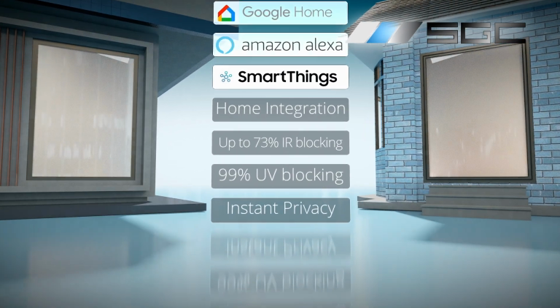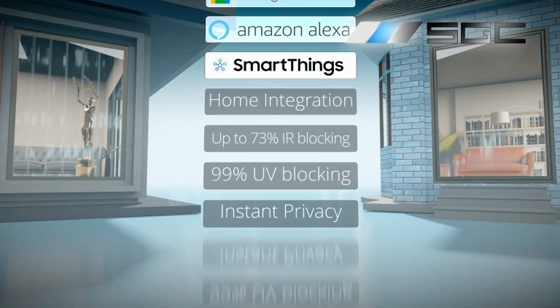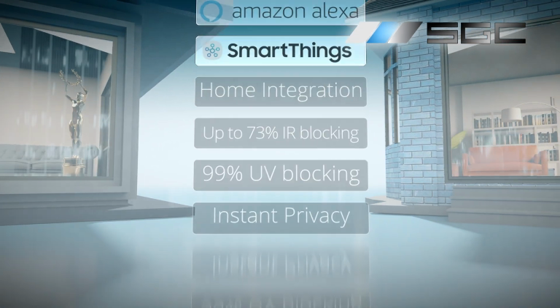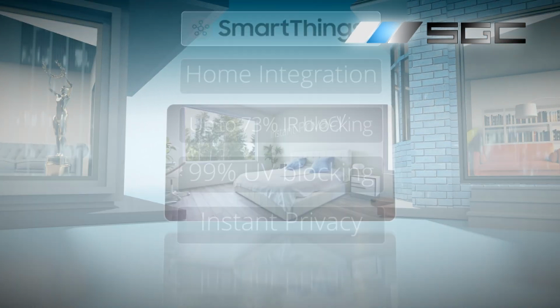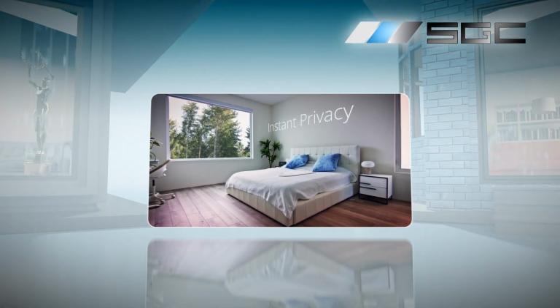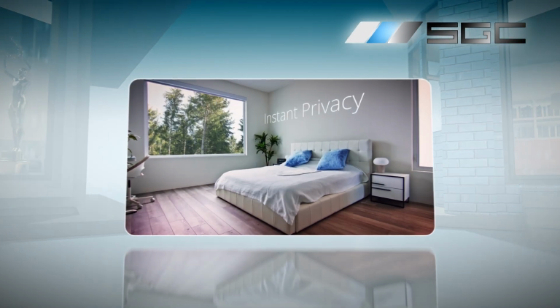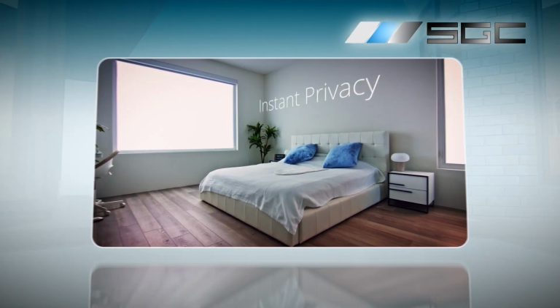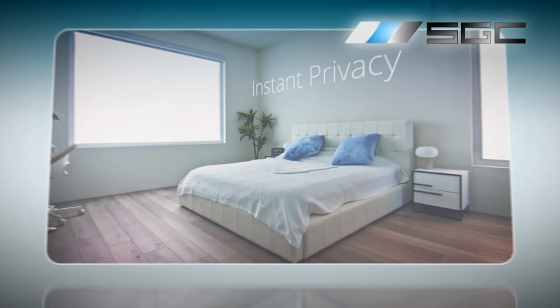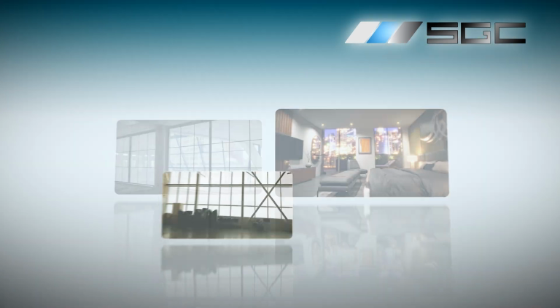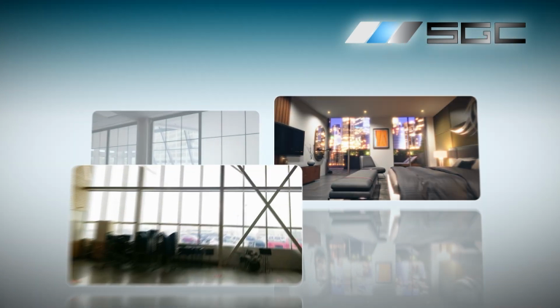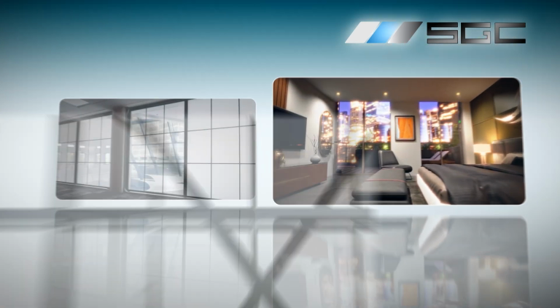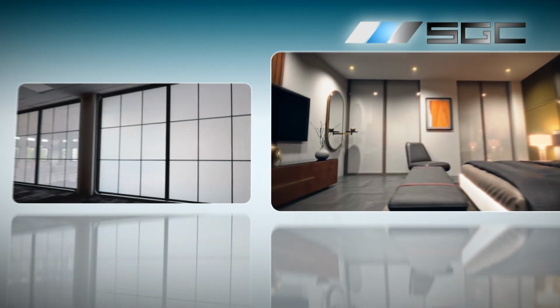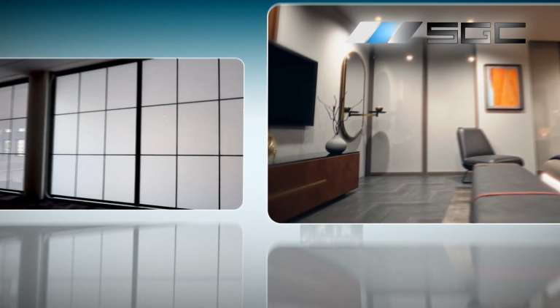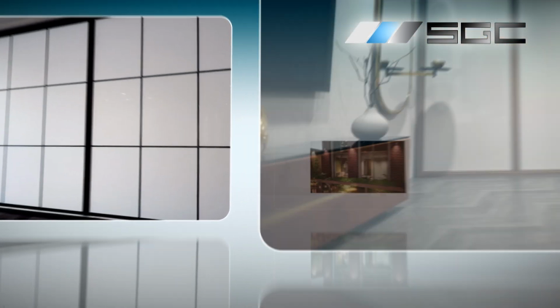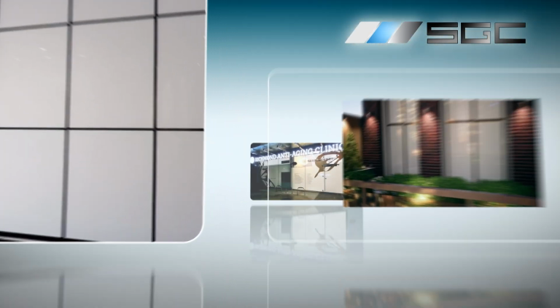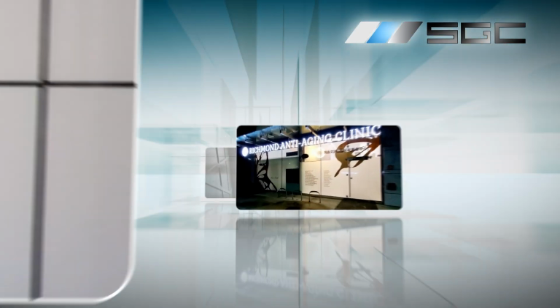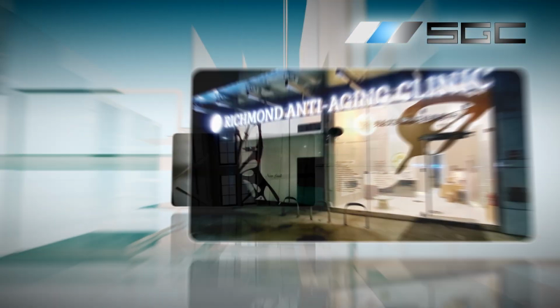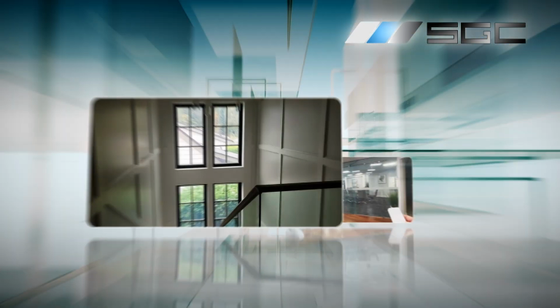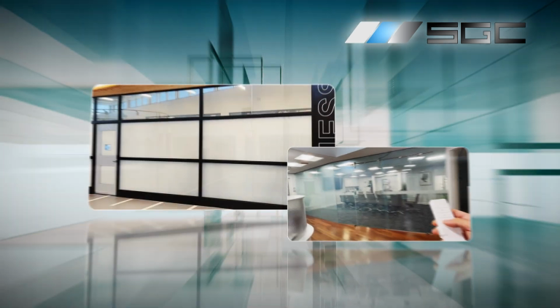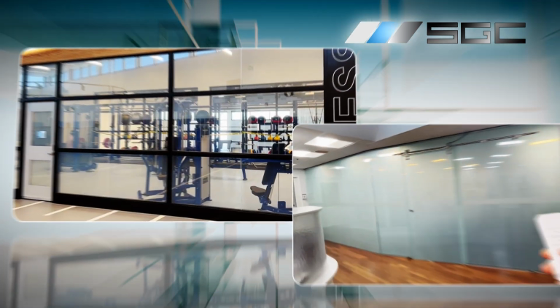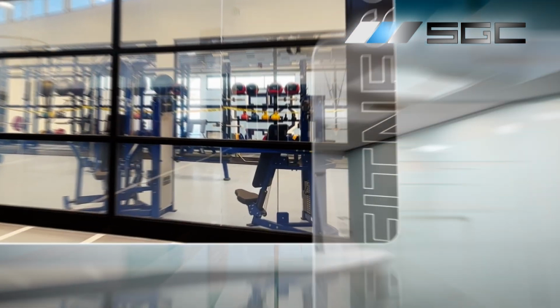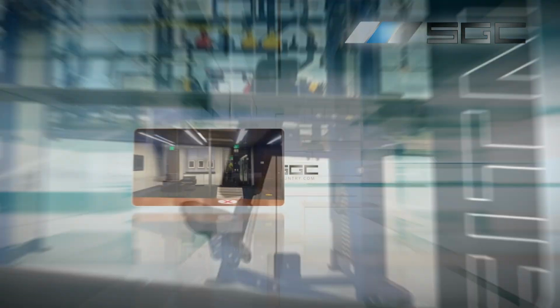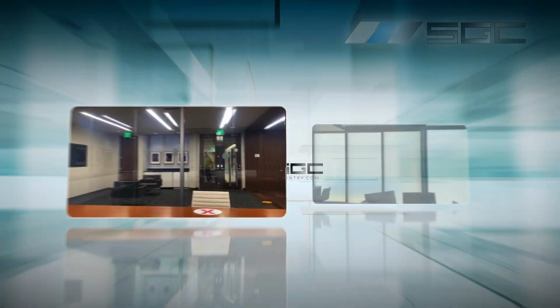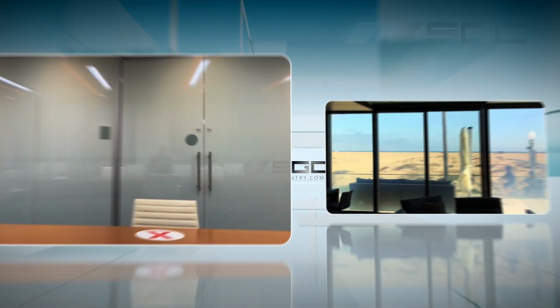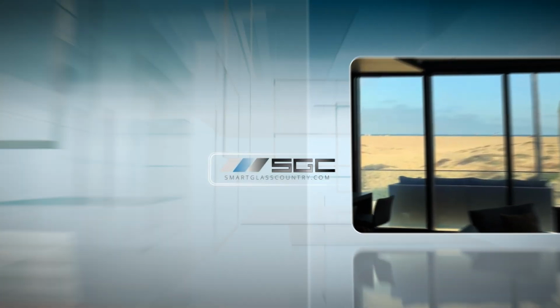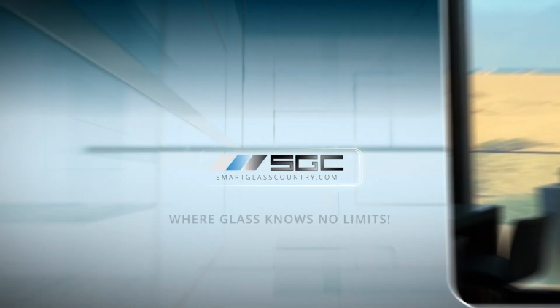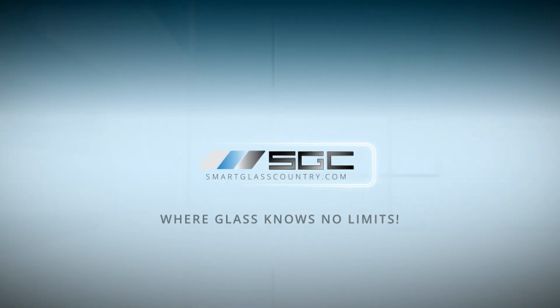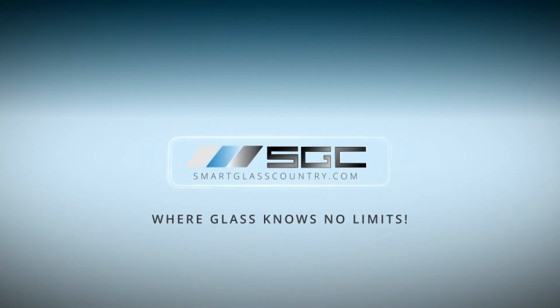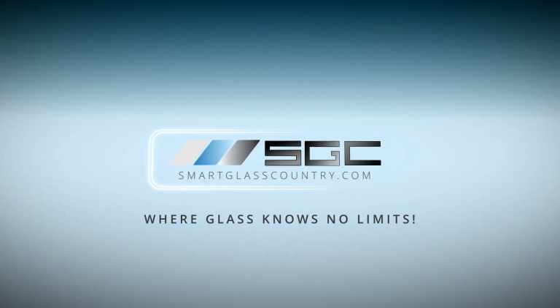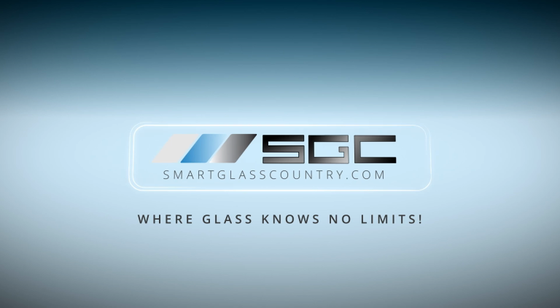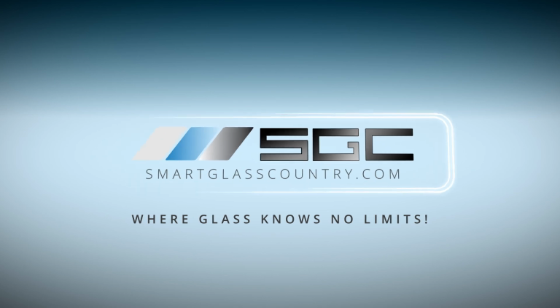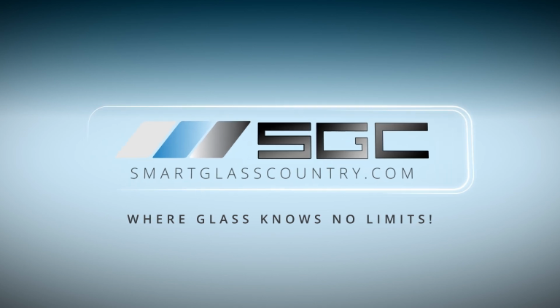Smart Glass Country: transforming vision into reality. Don't just upgrade your space, elevate your entire experience. Visit smartglasscountry.com today and step into a world where glass knows no limits.